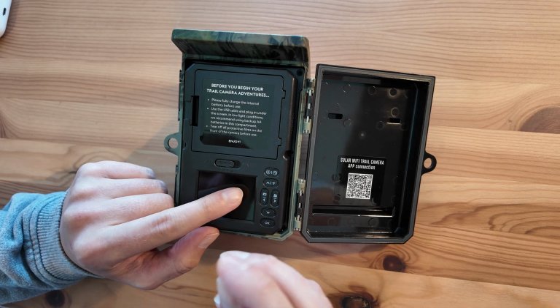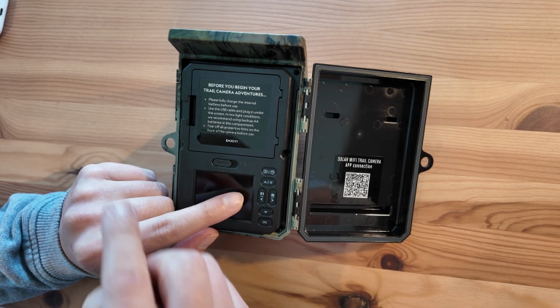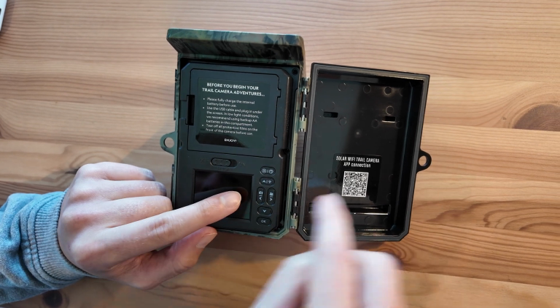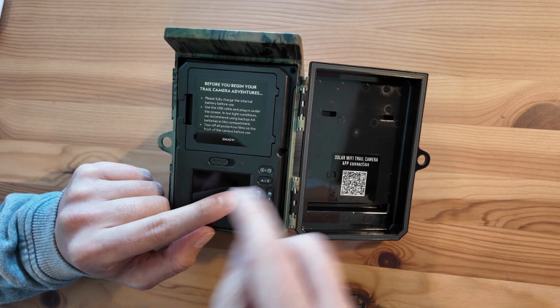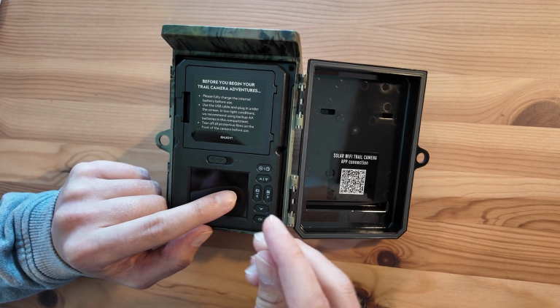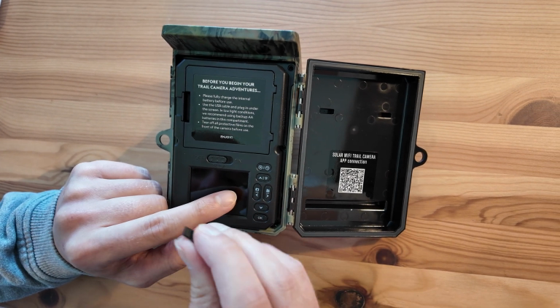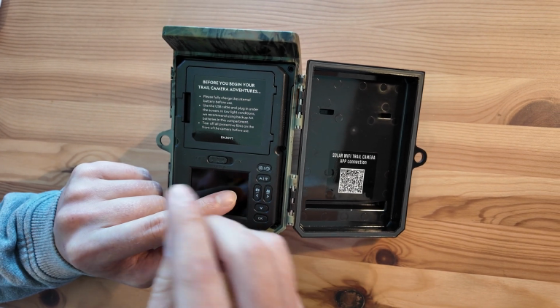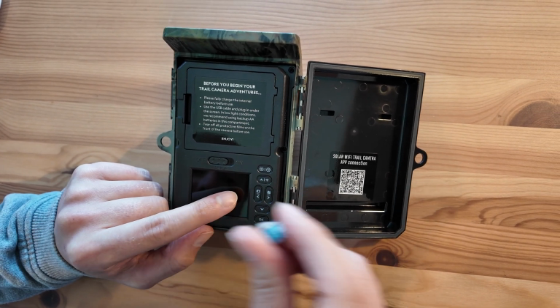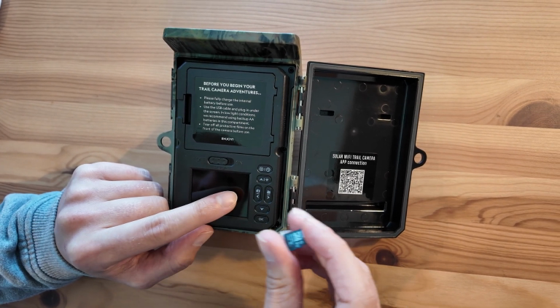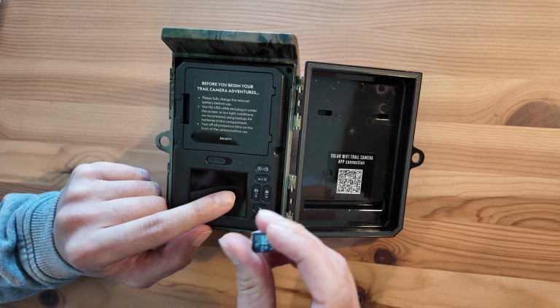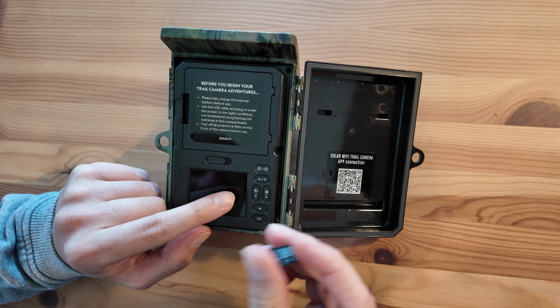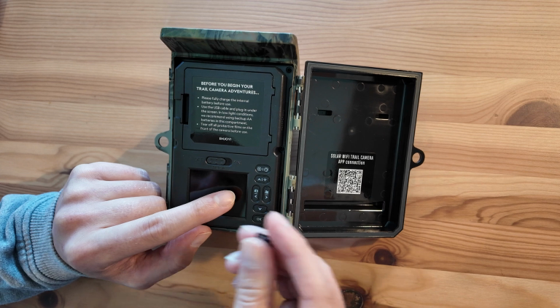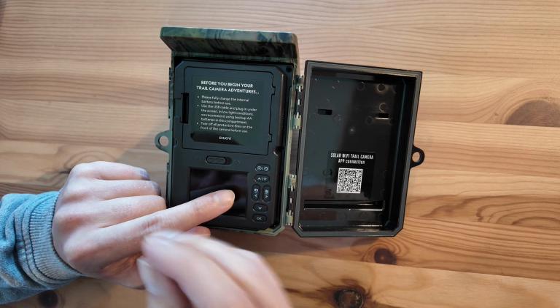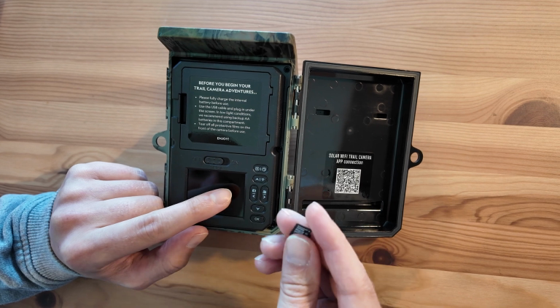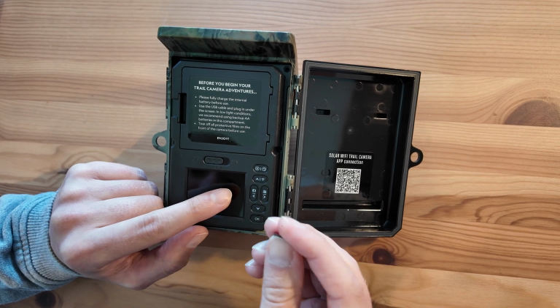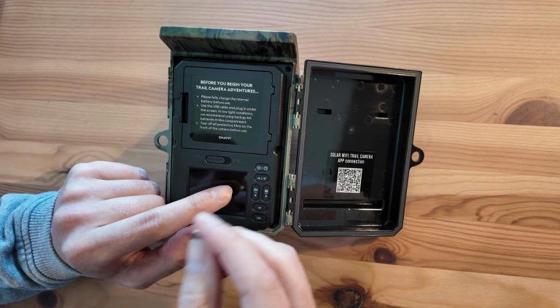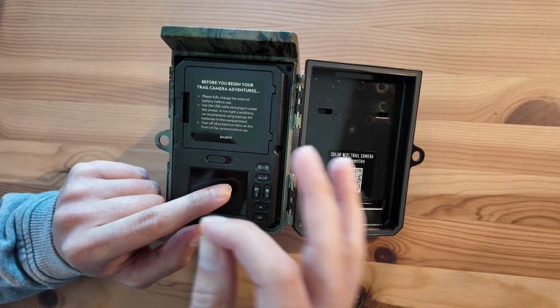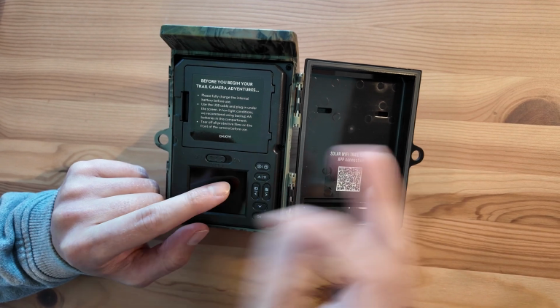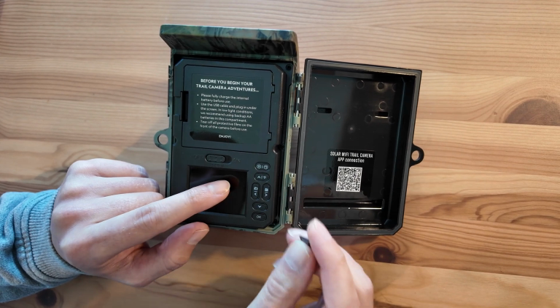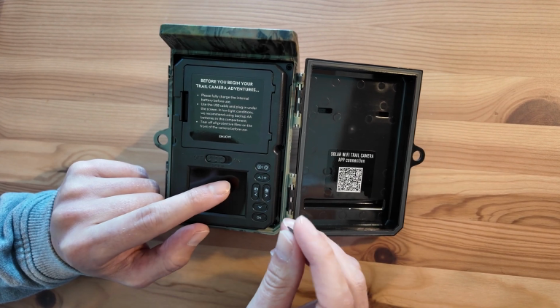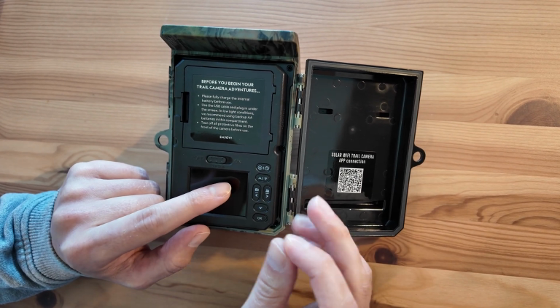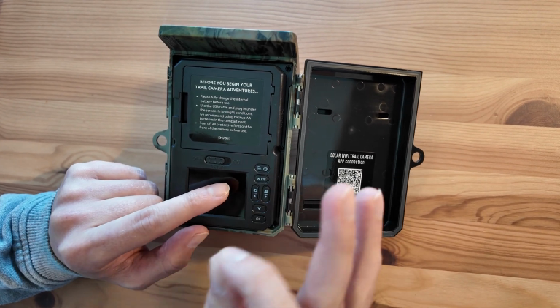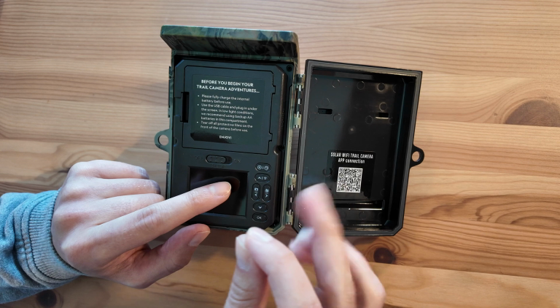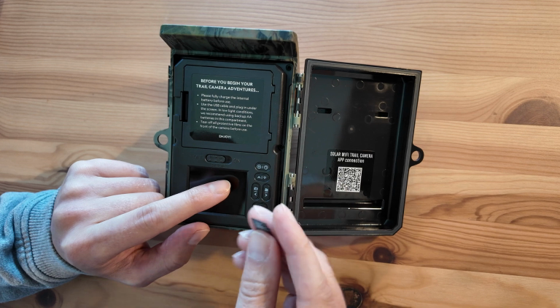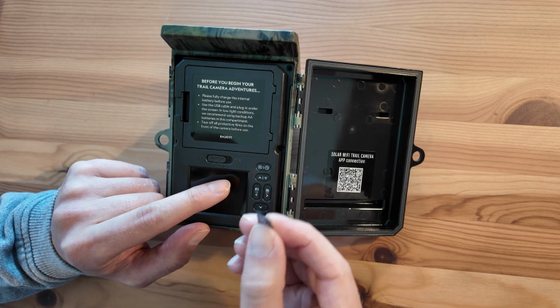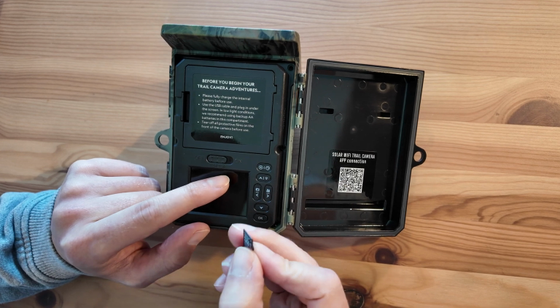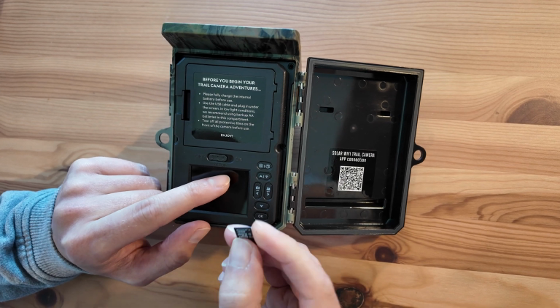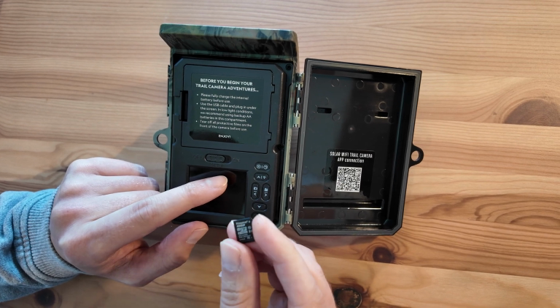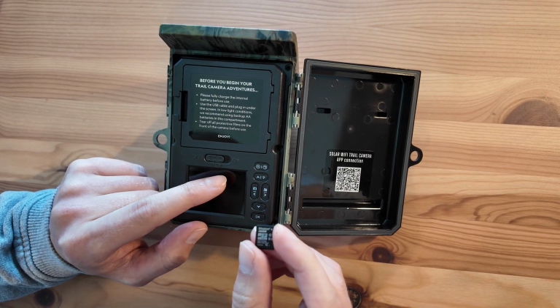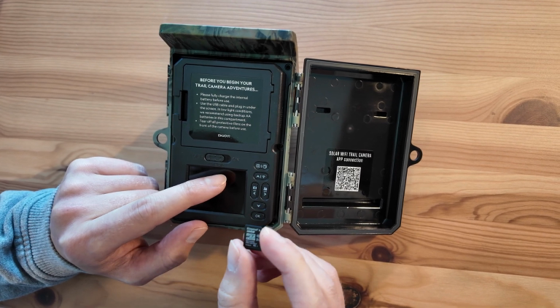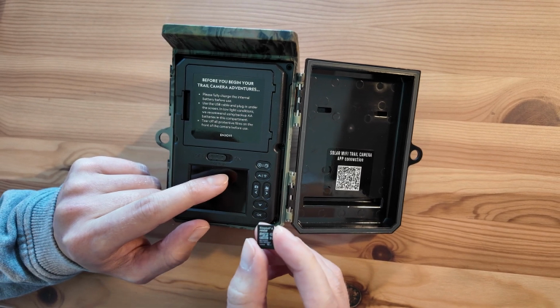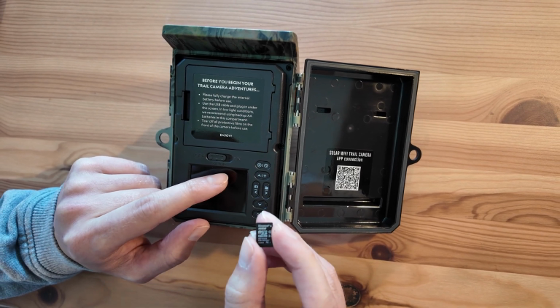Hello, we're just going to talk briefly about how to set up your Helarctus trail camera and what the settings do. This is ideal if you've just got it out of the box and you don't want to read the manual — you can just watch through this and I'll explain things briefly.